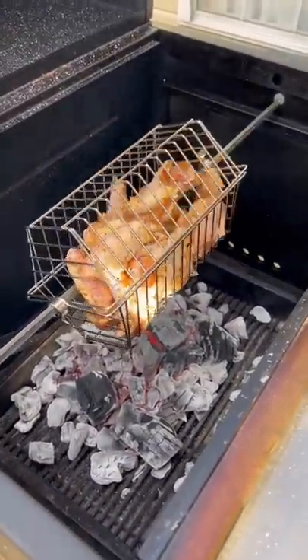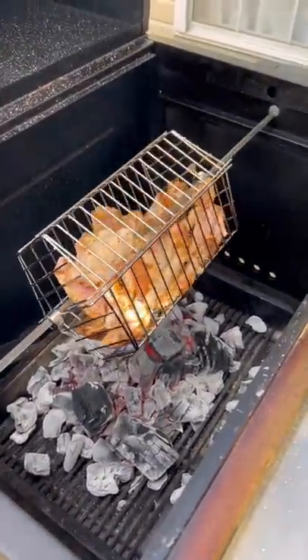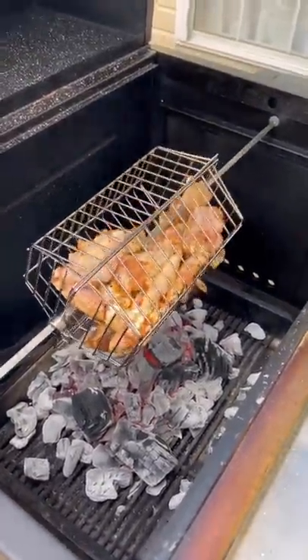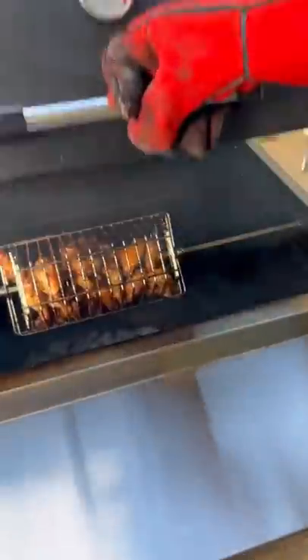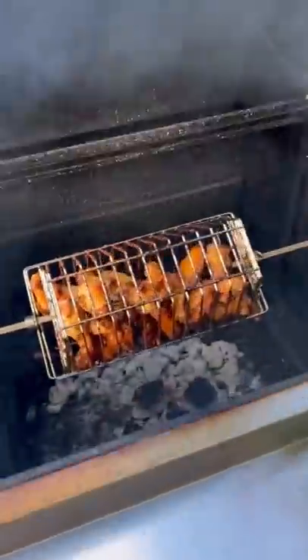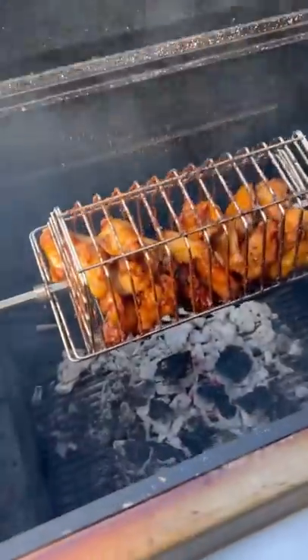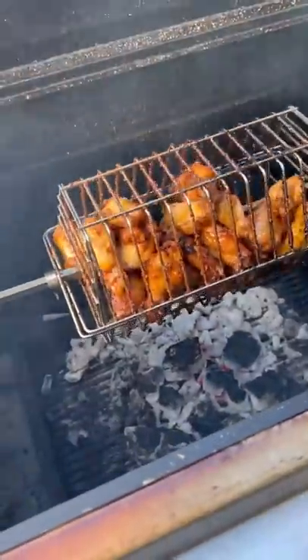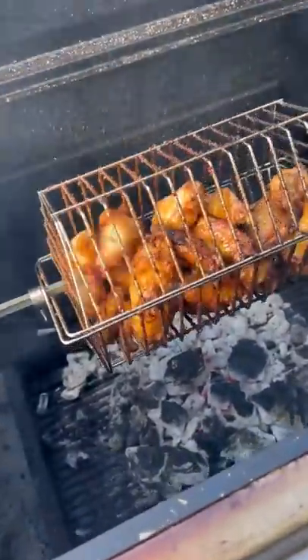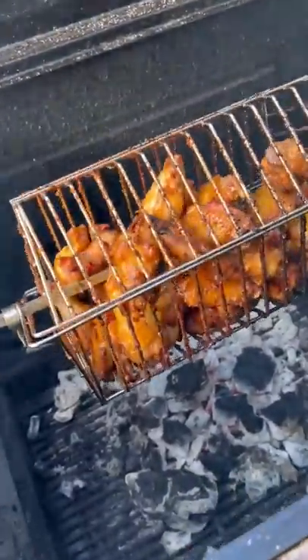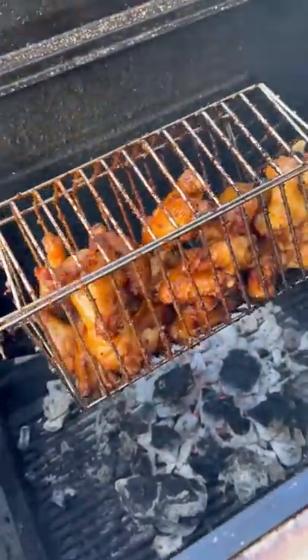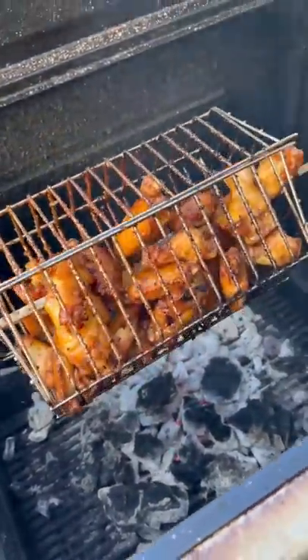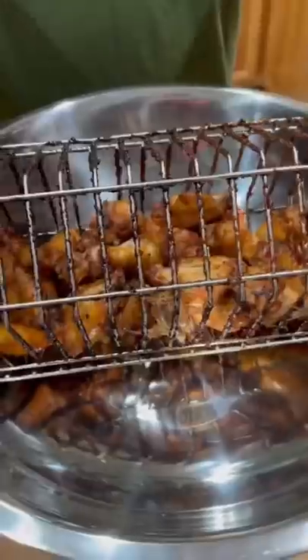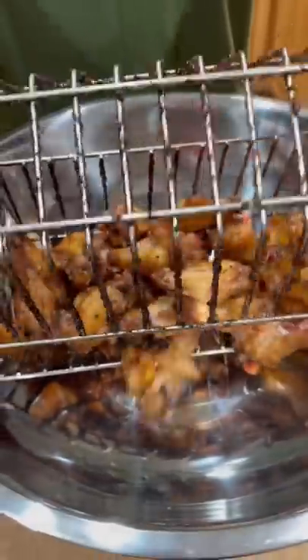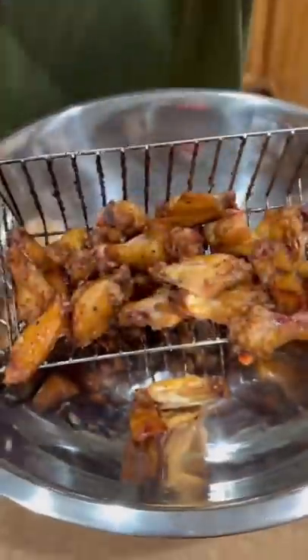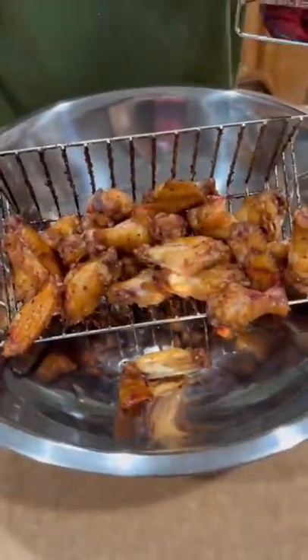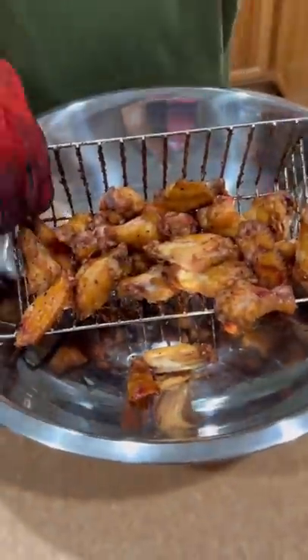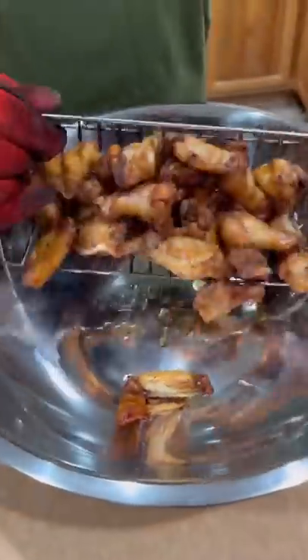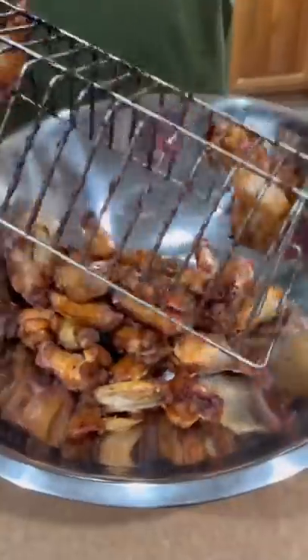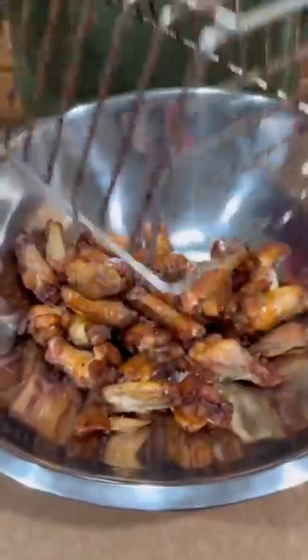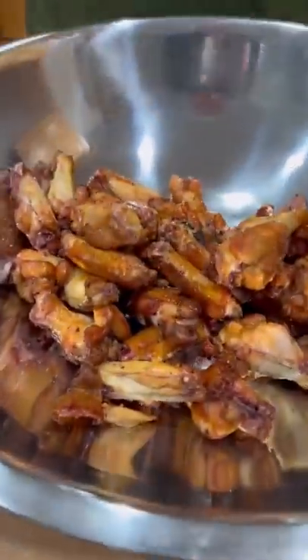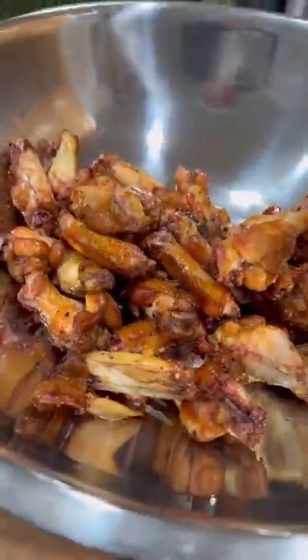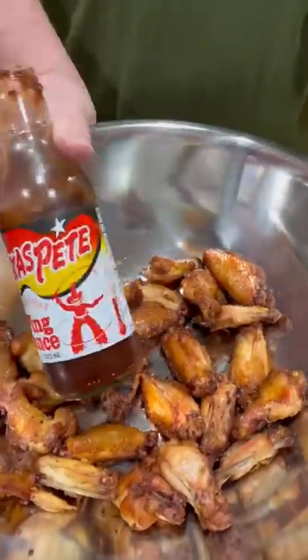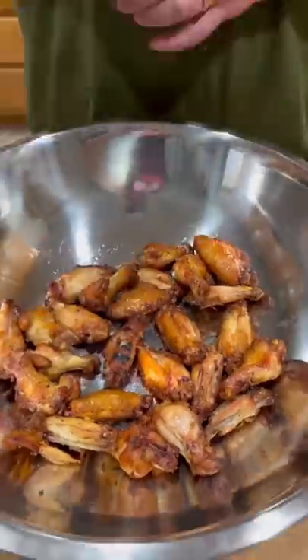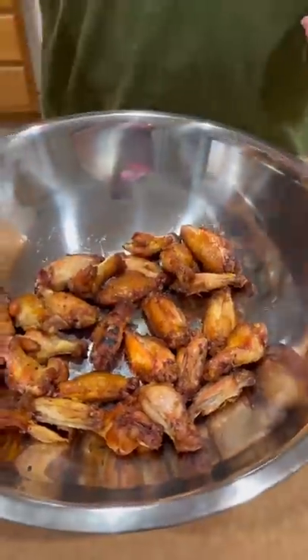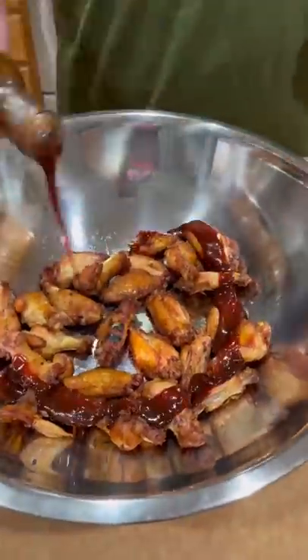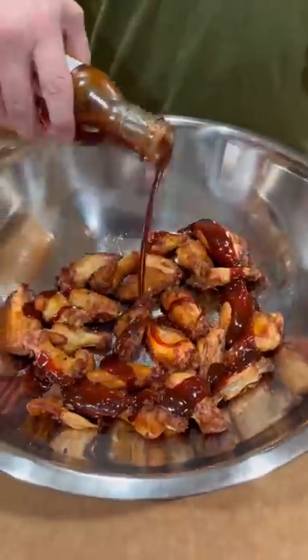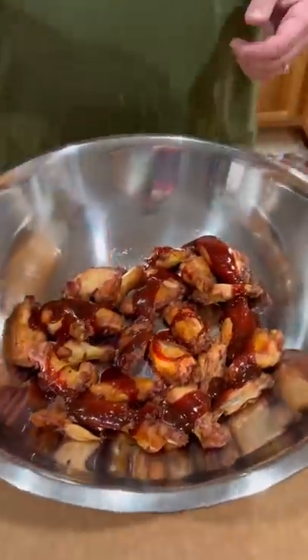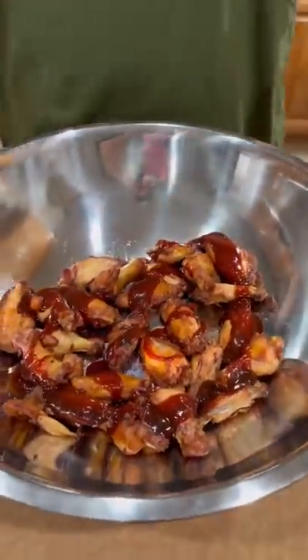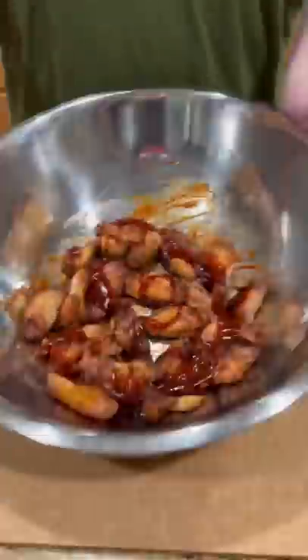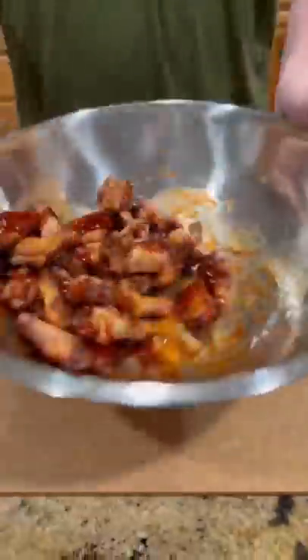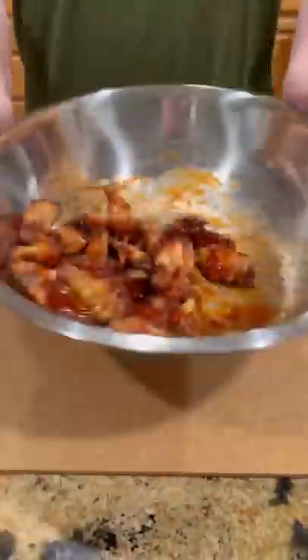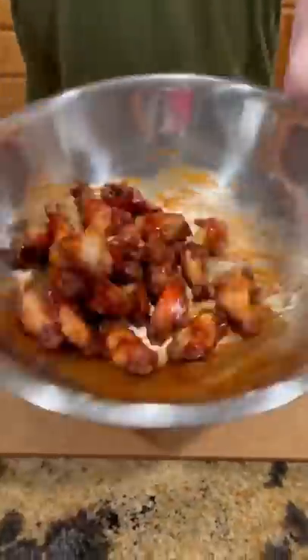The color on these bad boys right here — look at that. Crazy! Pull them out, throw them in a pan. Time to sauce these babies up, using a little Texas Pete Fiery Sweet. Get them sauced up.